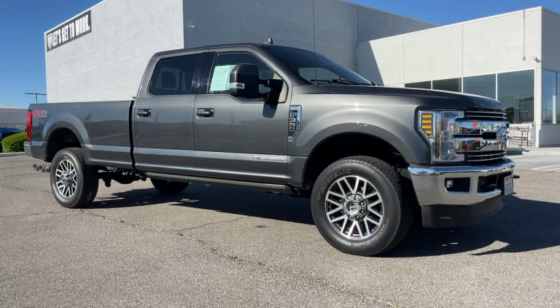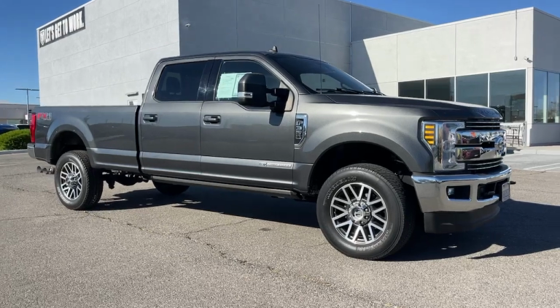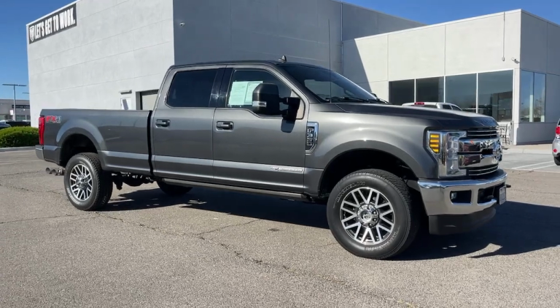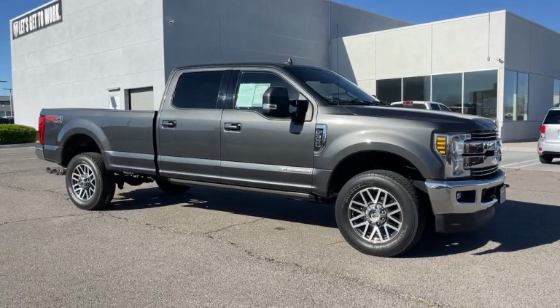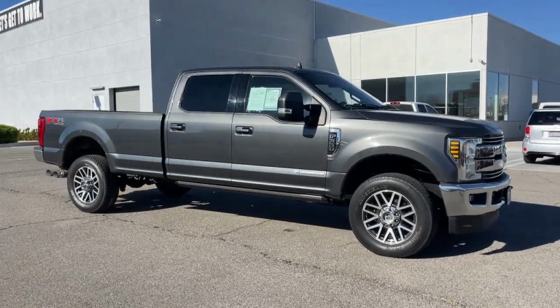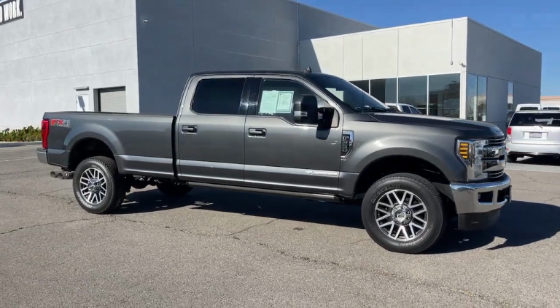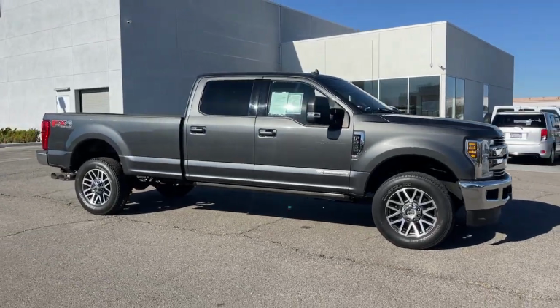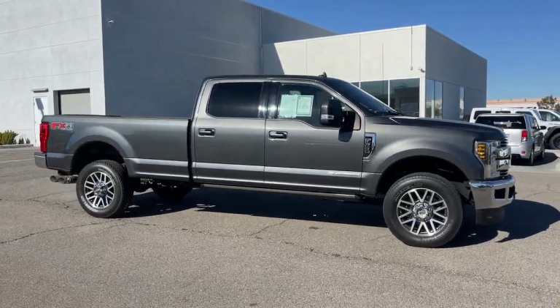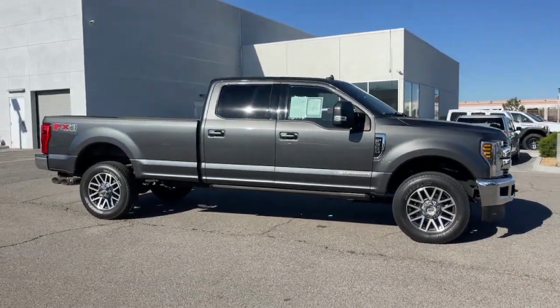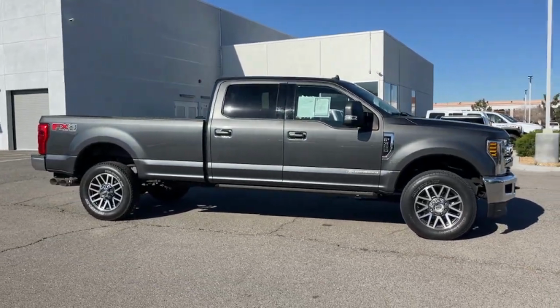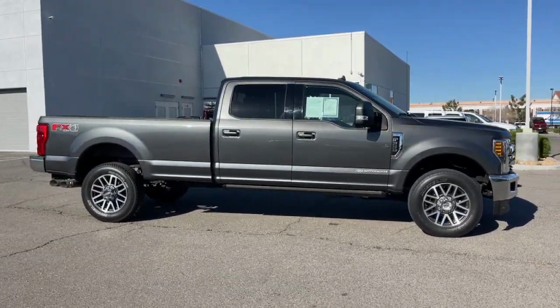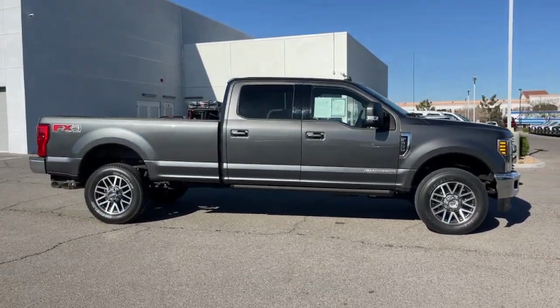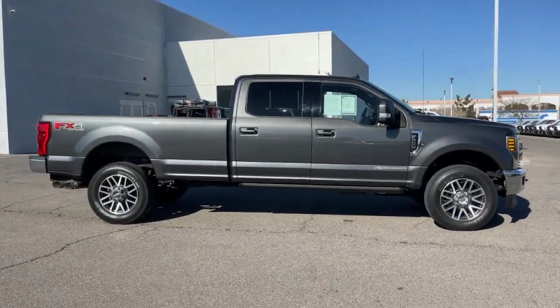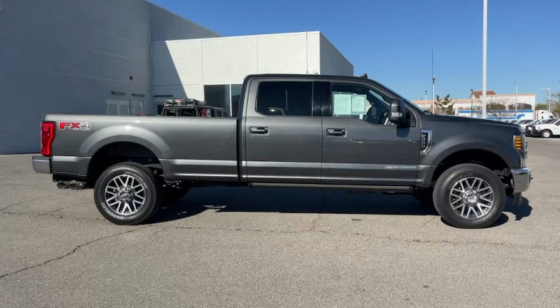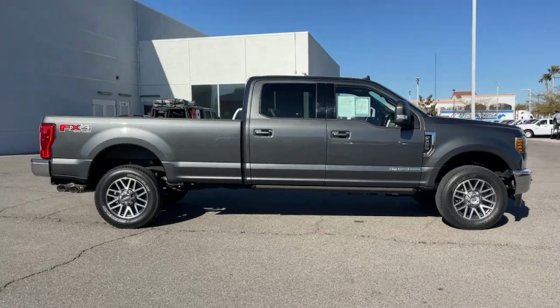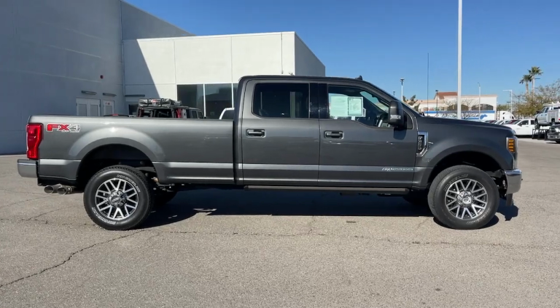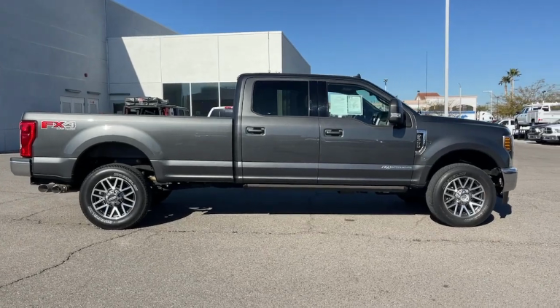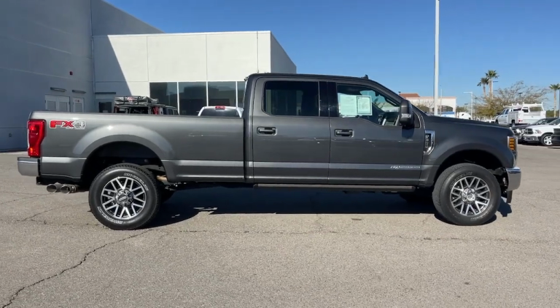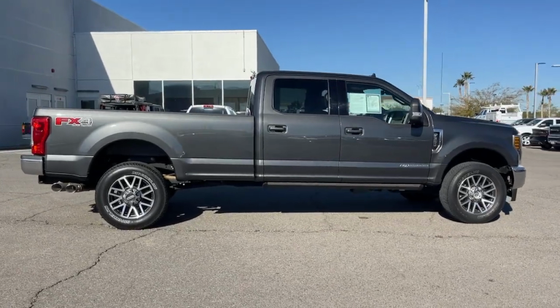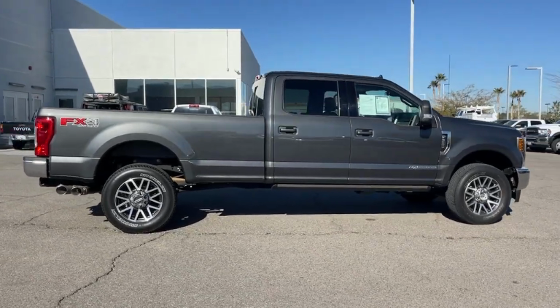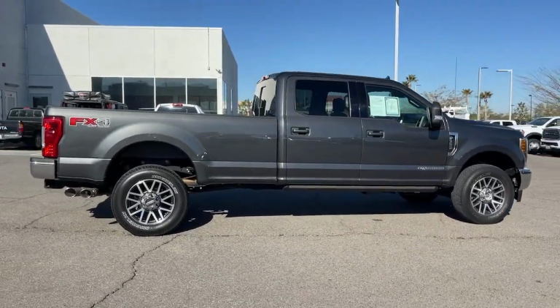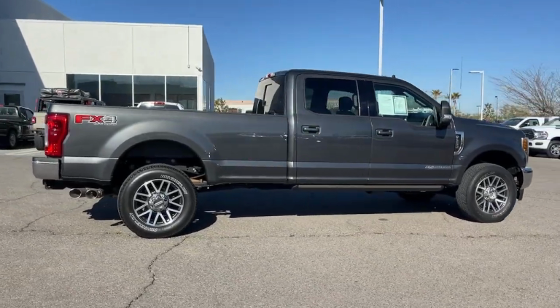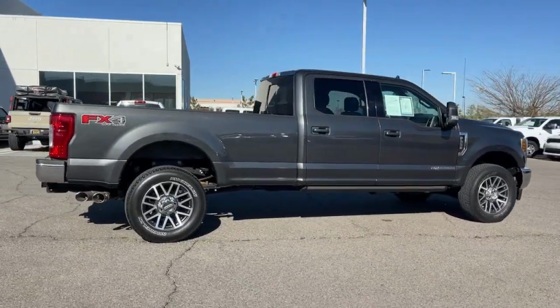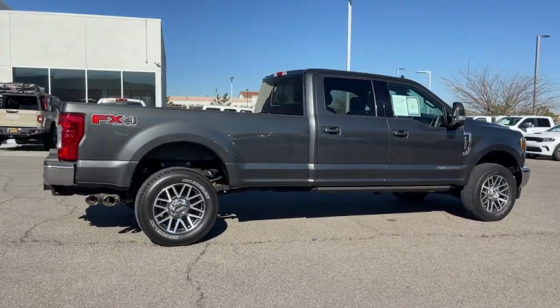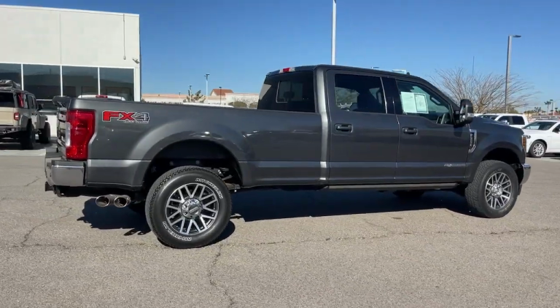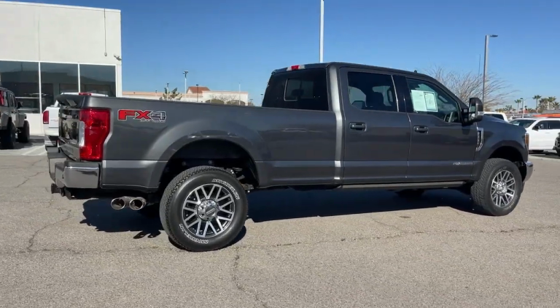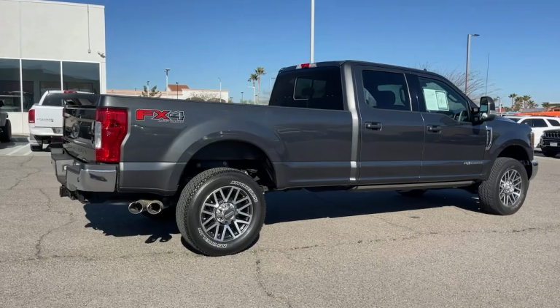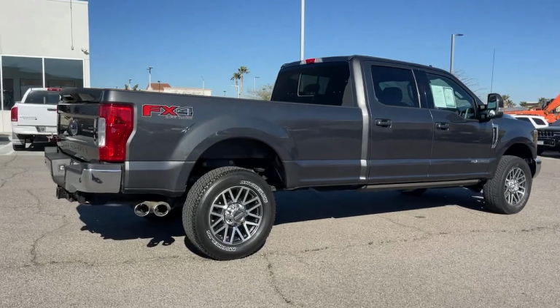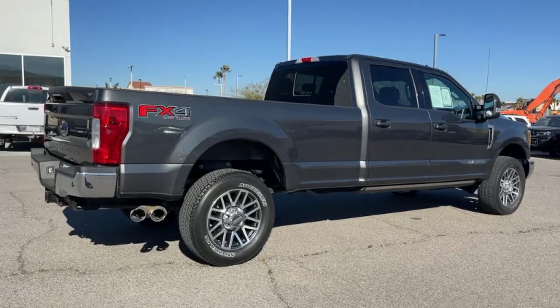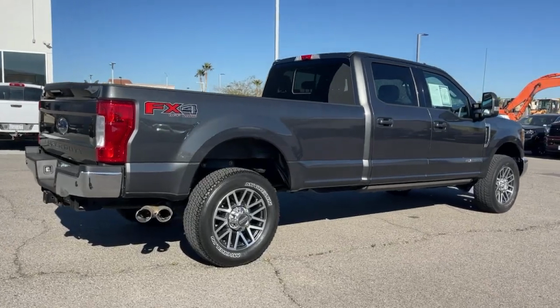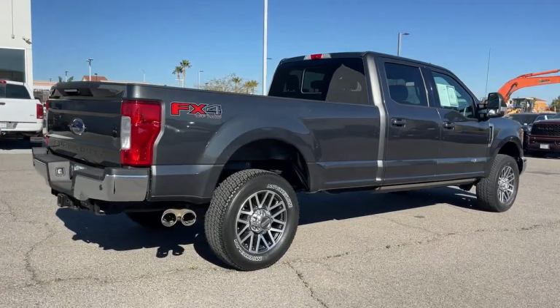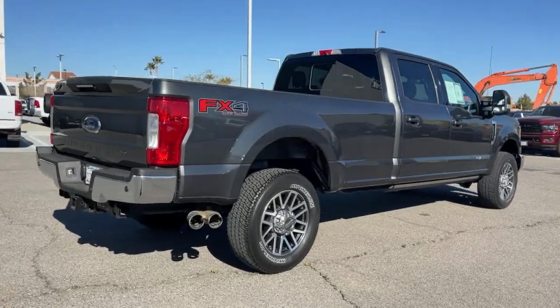Can you see yourself in the 2019 Ford Super Duty? With less than 30,000 miles on the odometer, this vehicle provides excellent value. Get the full-size pickup you can count on.